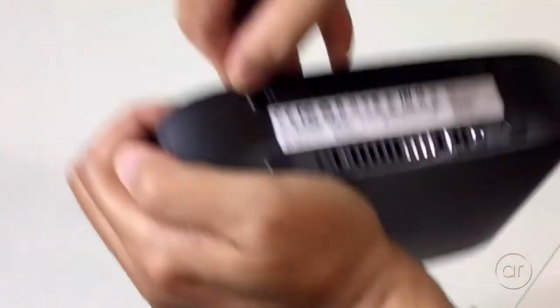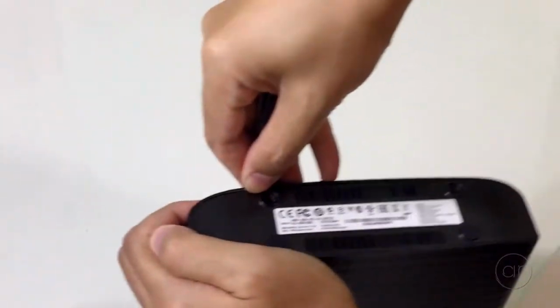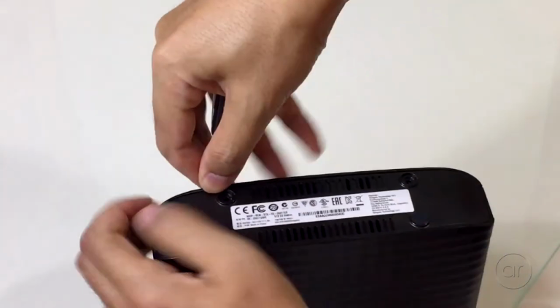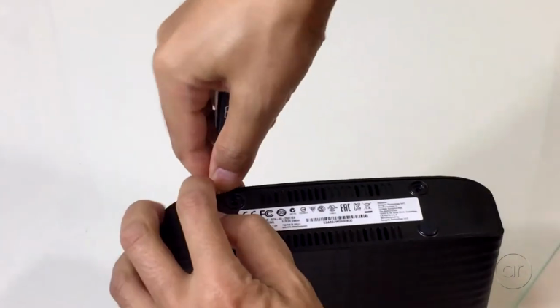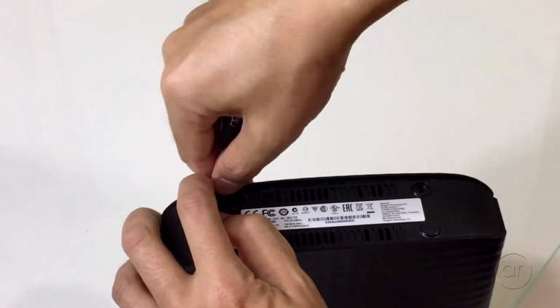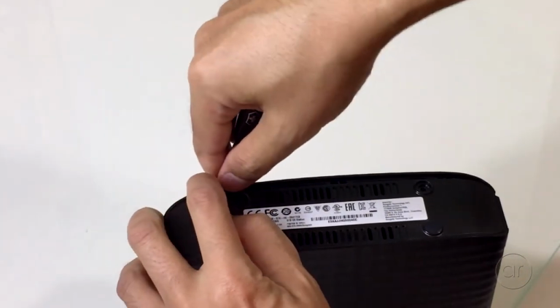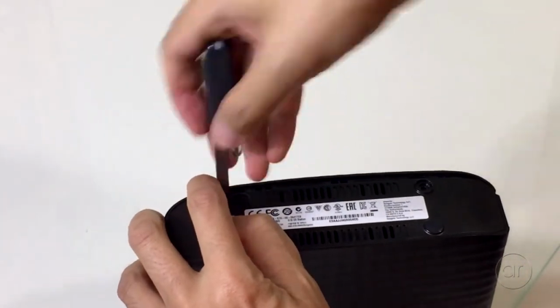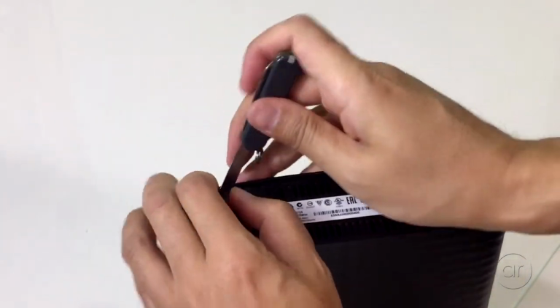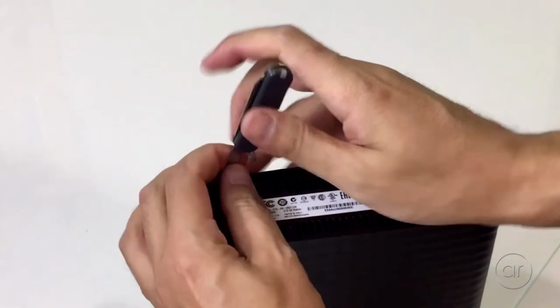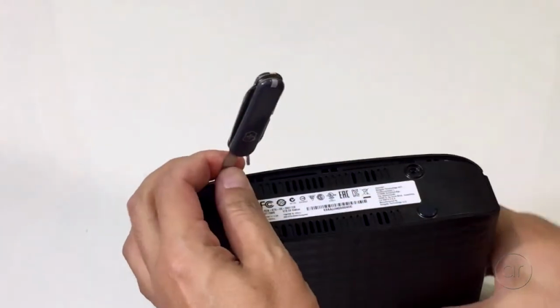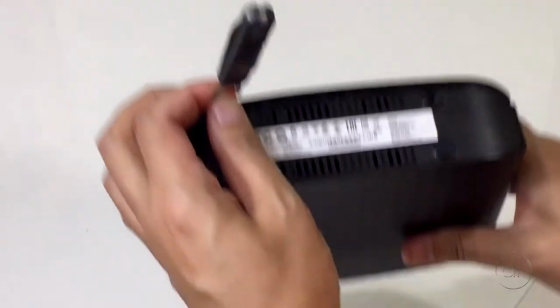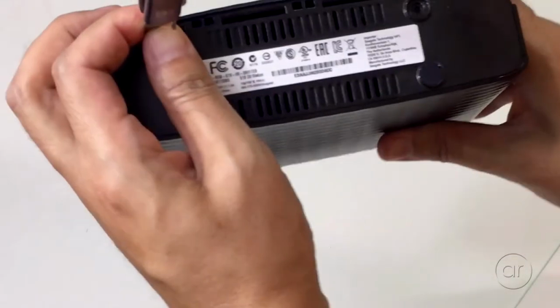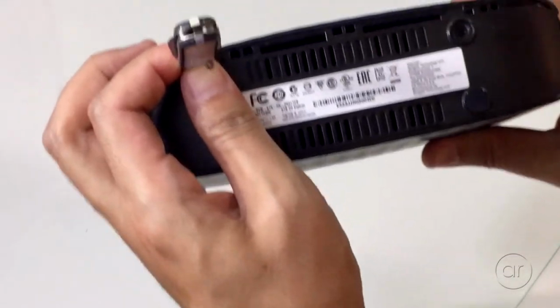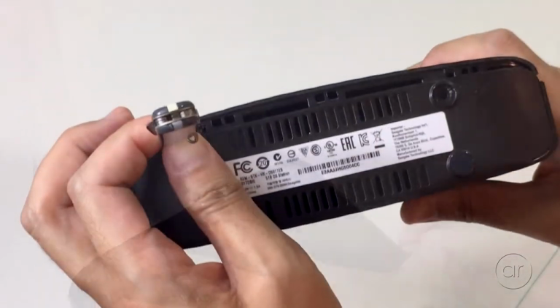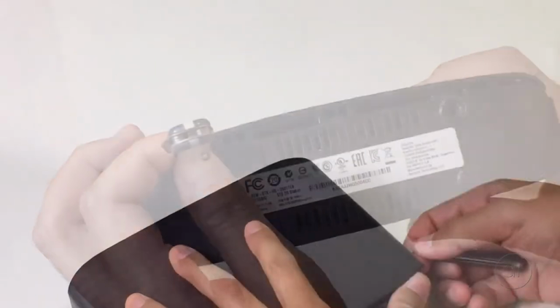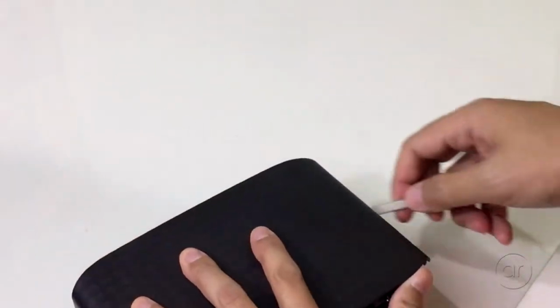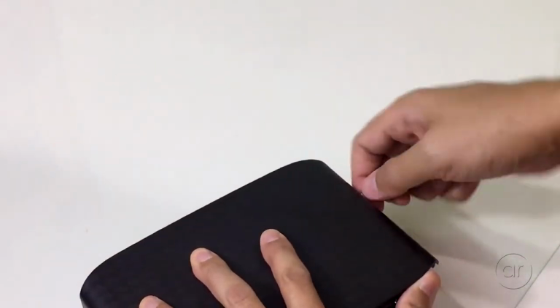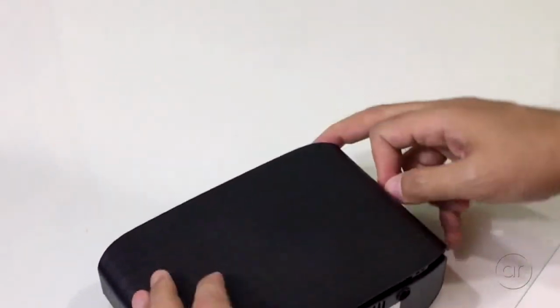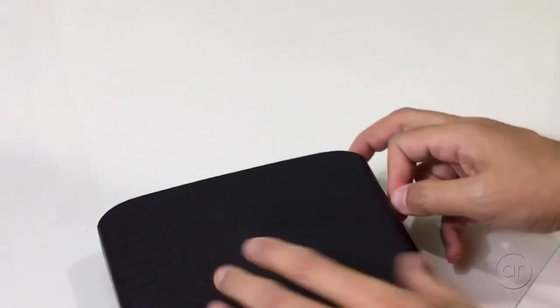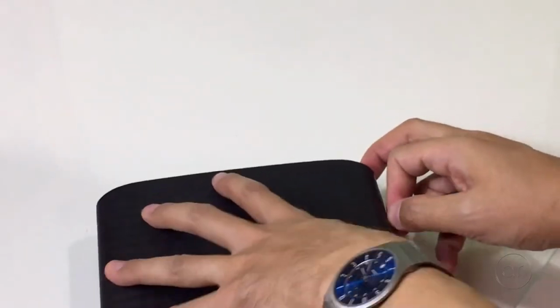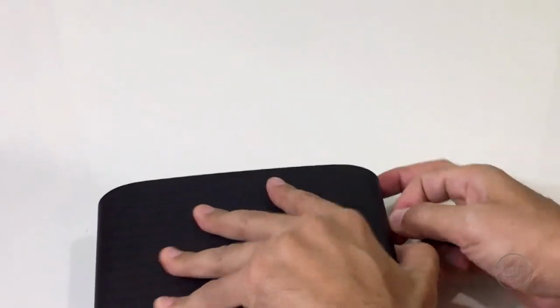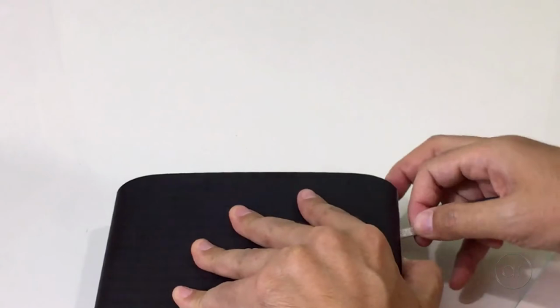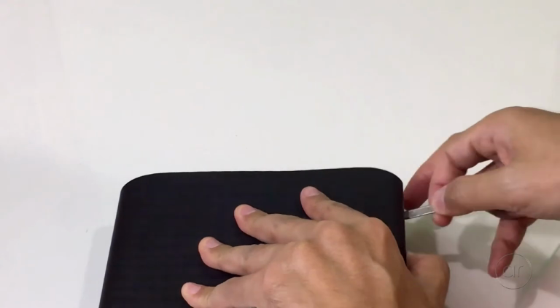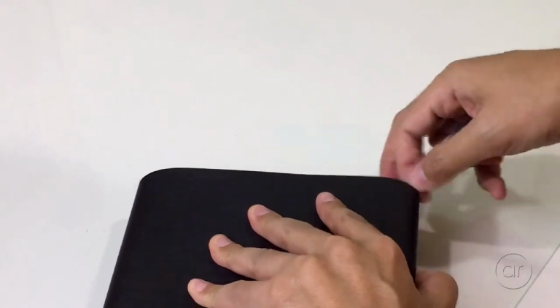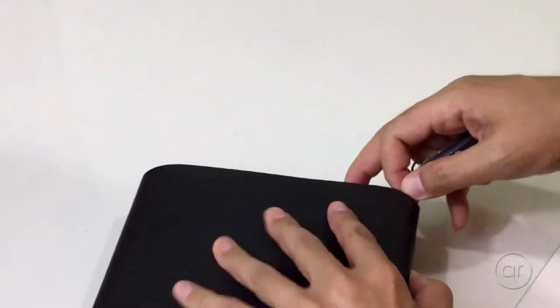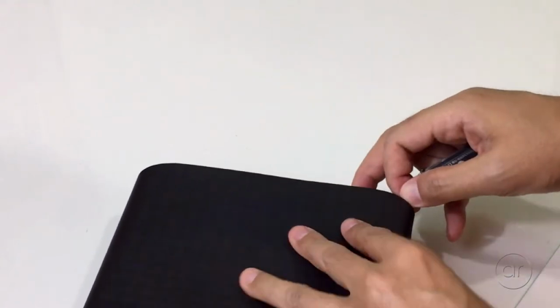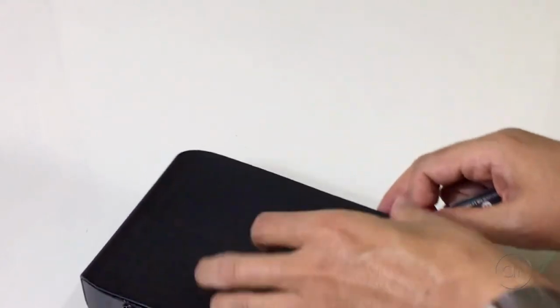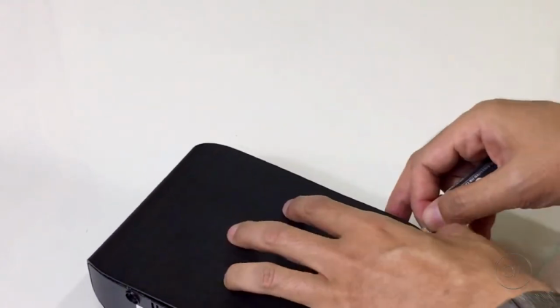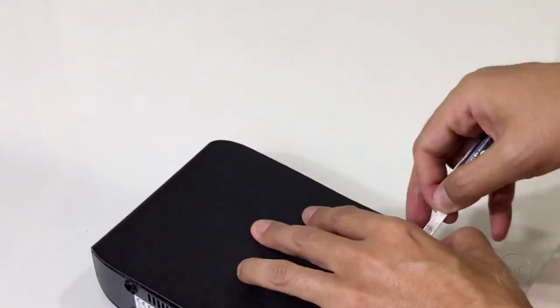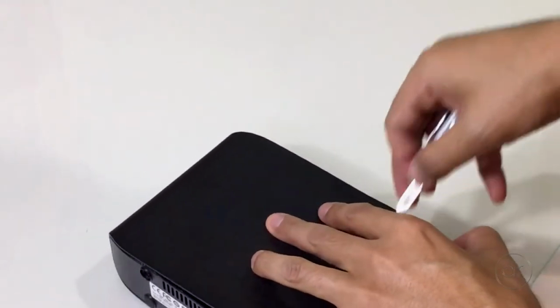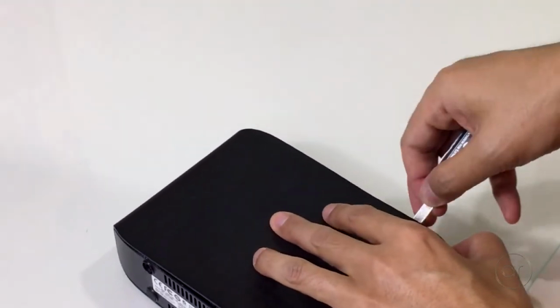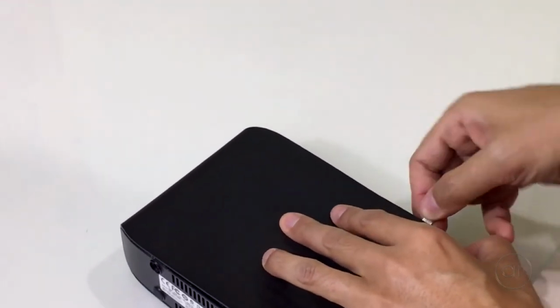Now it's just a matter of prying the lid off. The edge visibly pops up. Afterwards, you can go around the entire case with the nail file and uncouple the retaining clips that are holding the two parts of the case together.